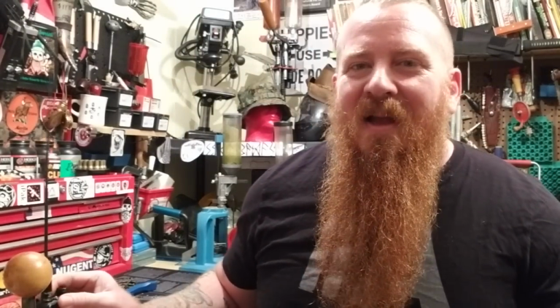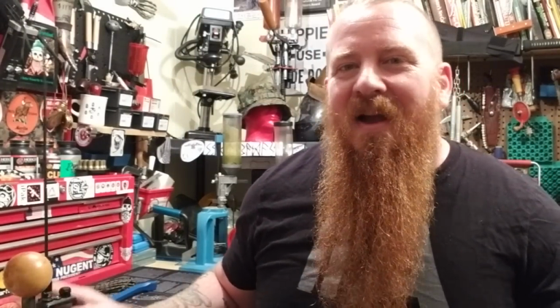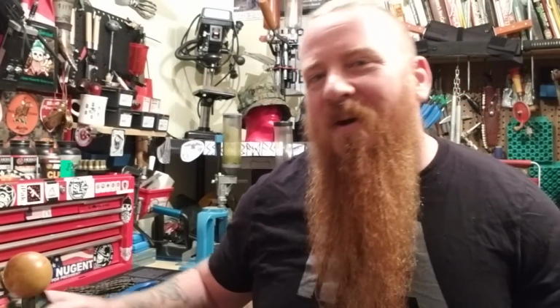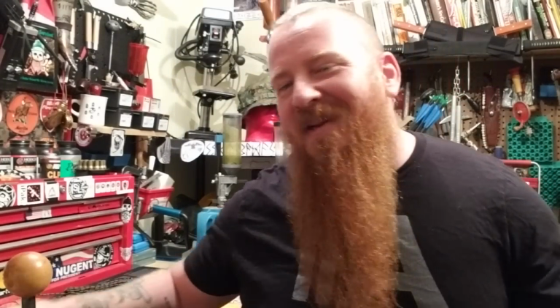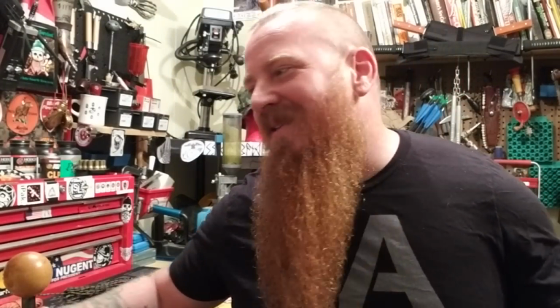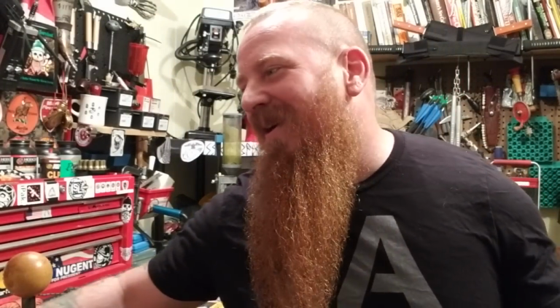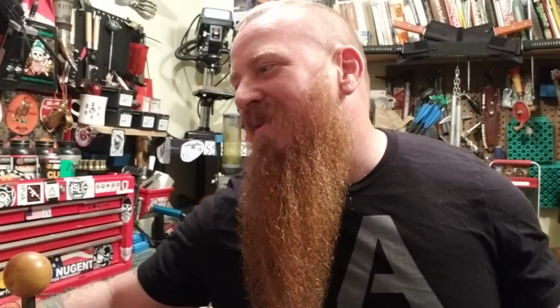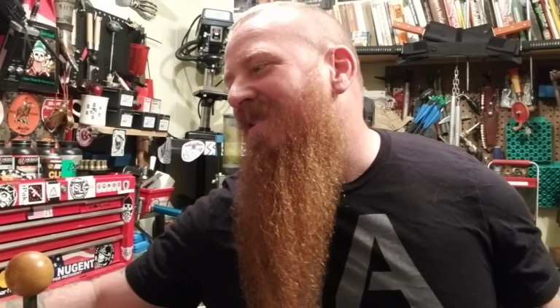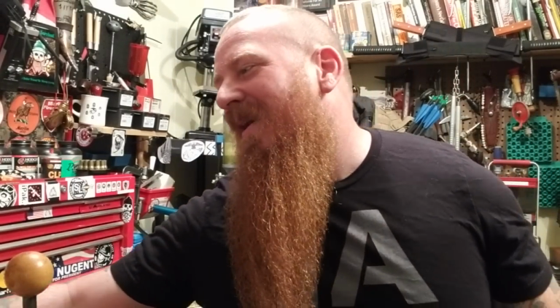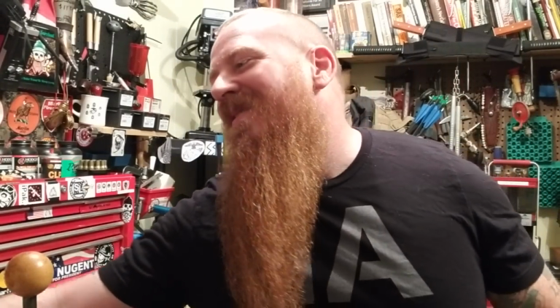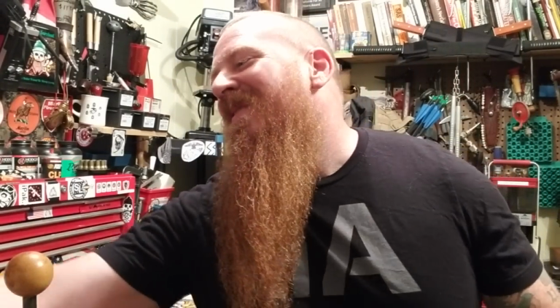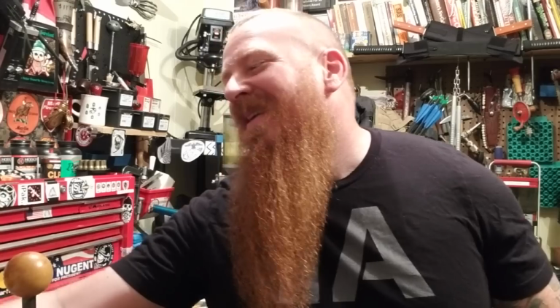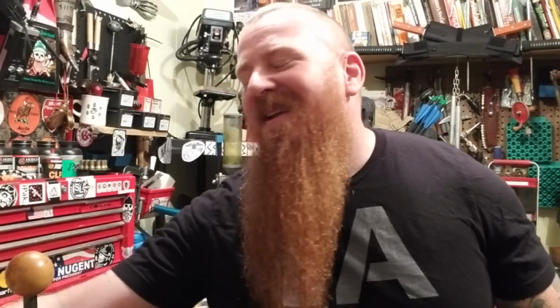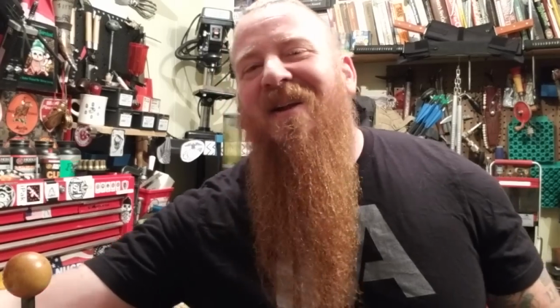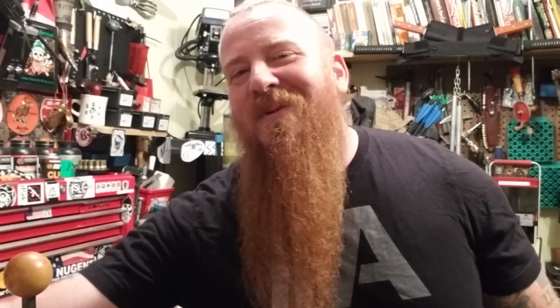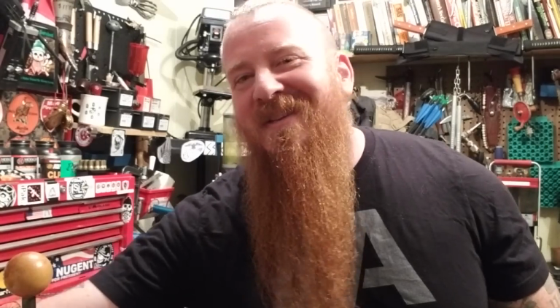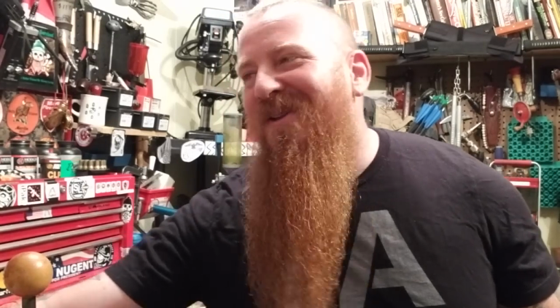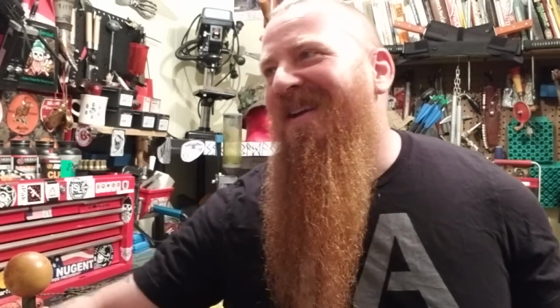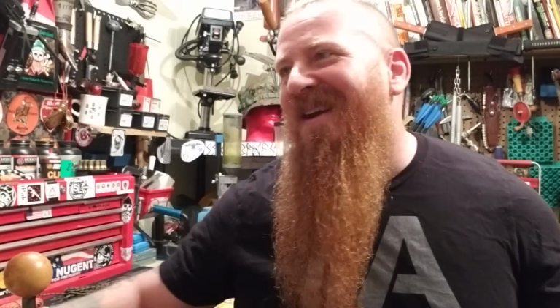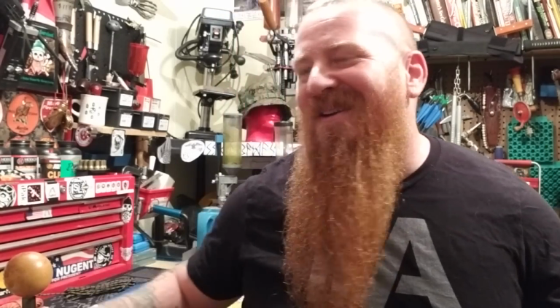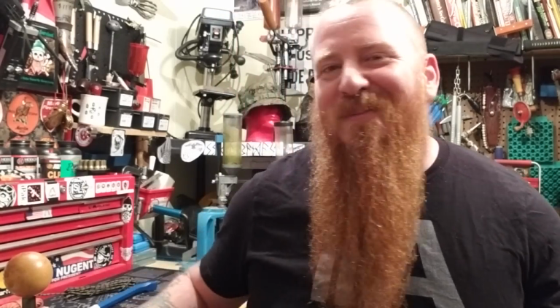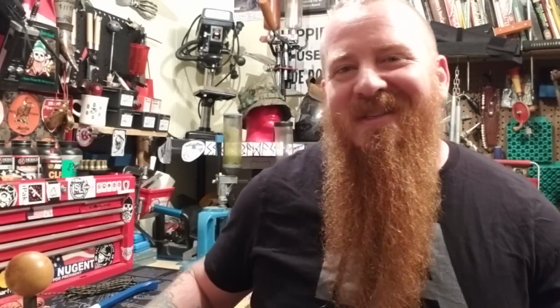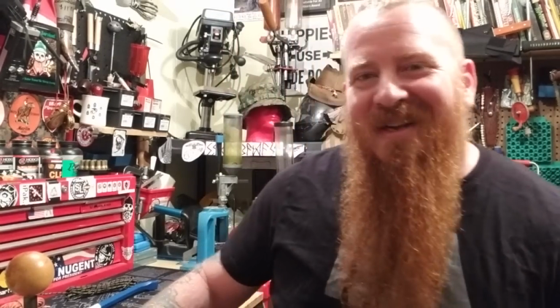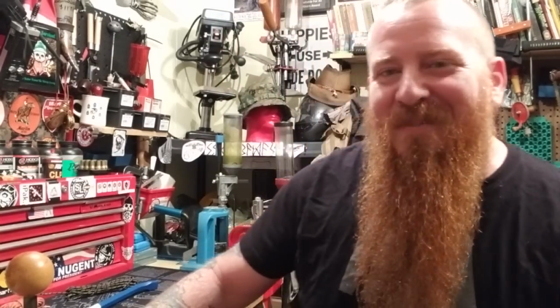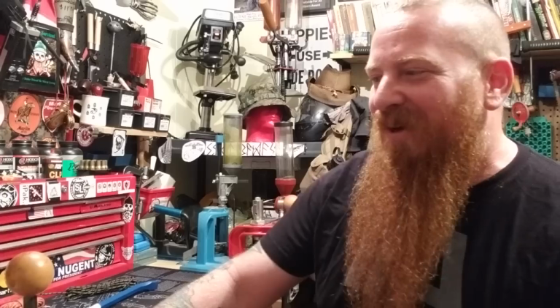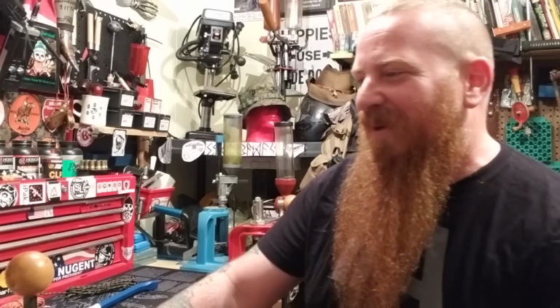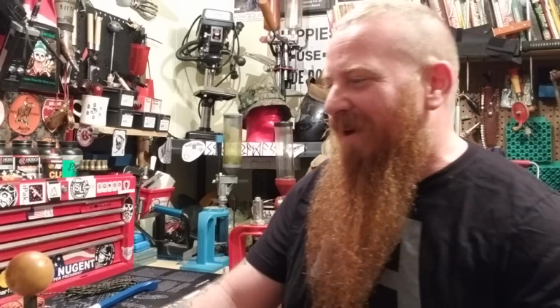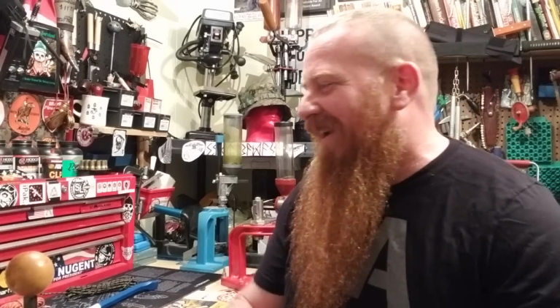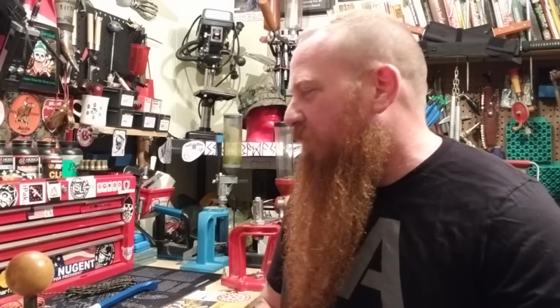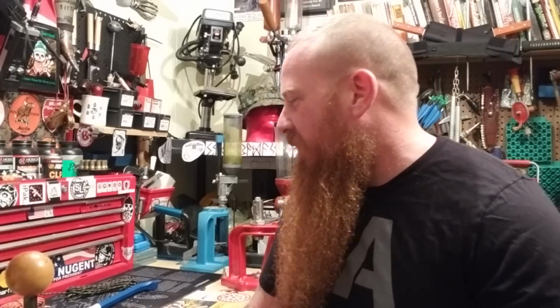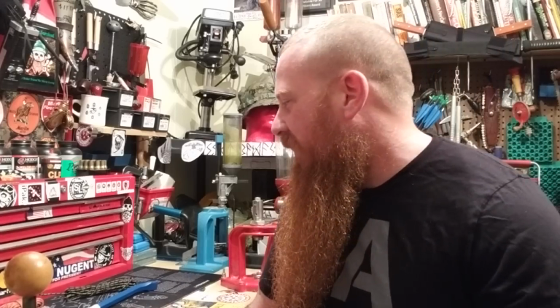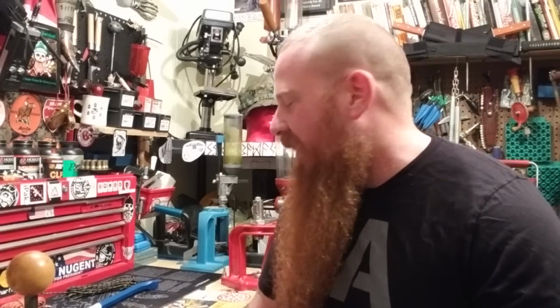All right, welcome back to SOS. I'm Stasar and Badass. Everyone says I look like a character from ZZ Top, so I figured why not? Let's play some ZZ Top.